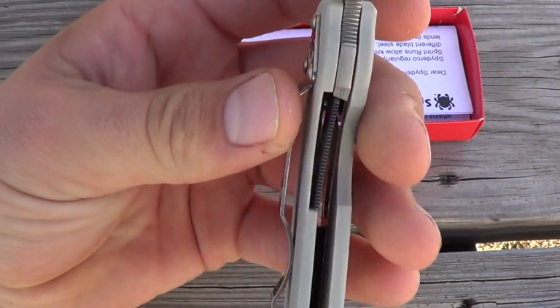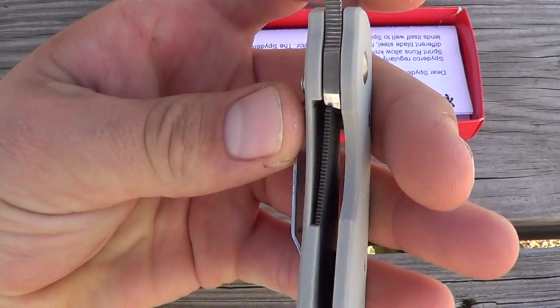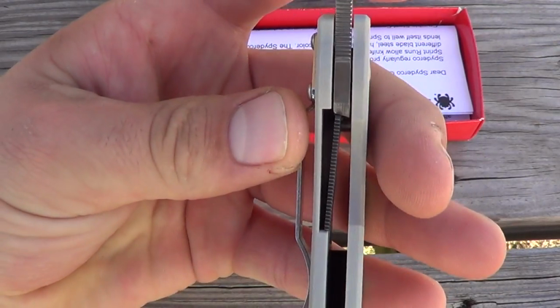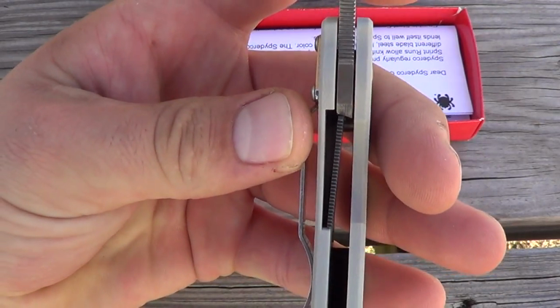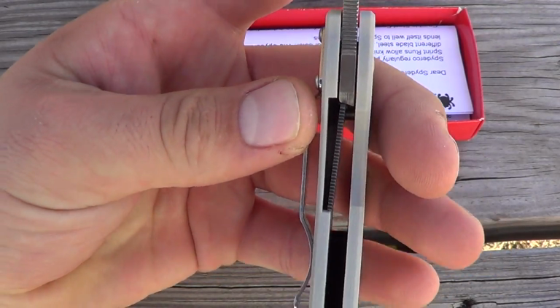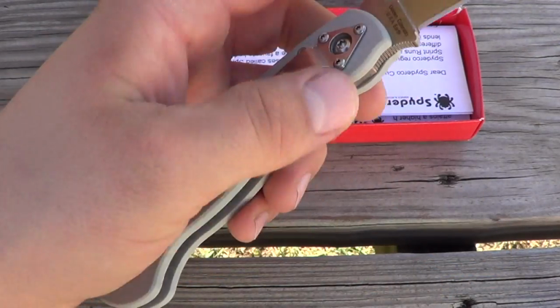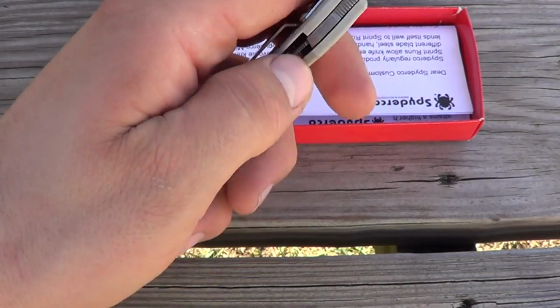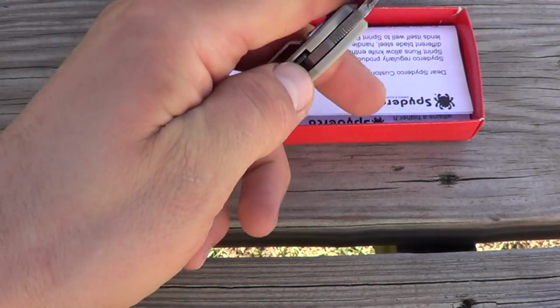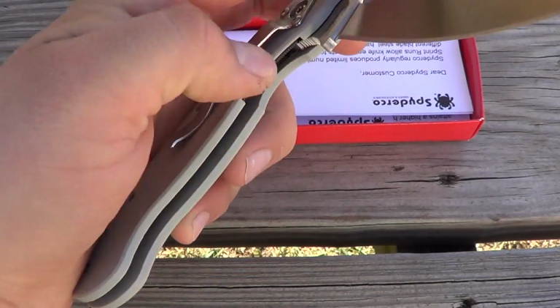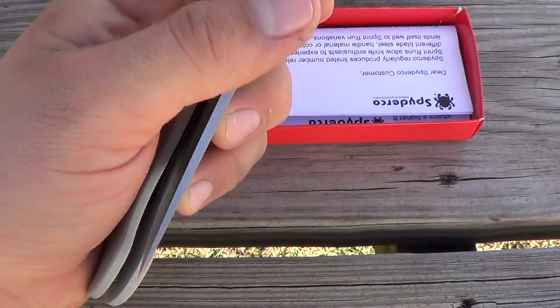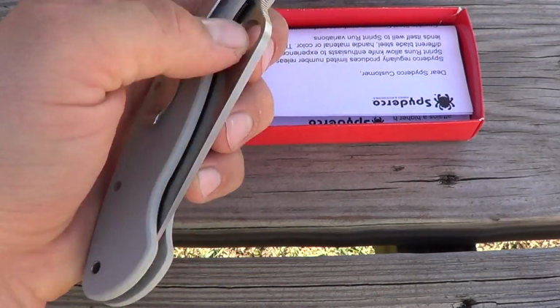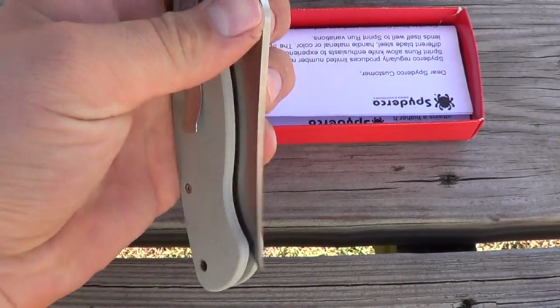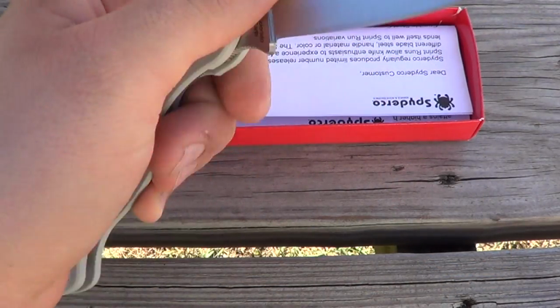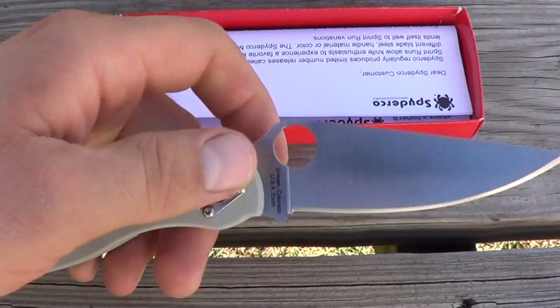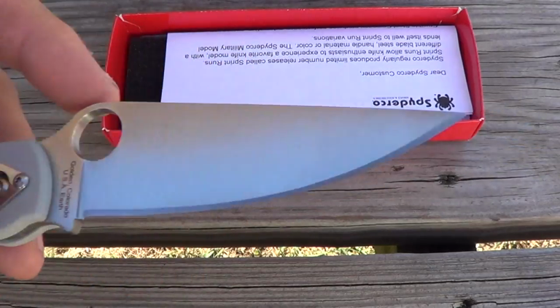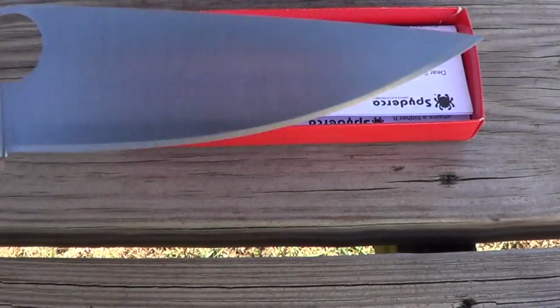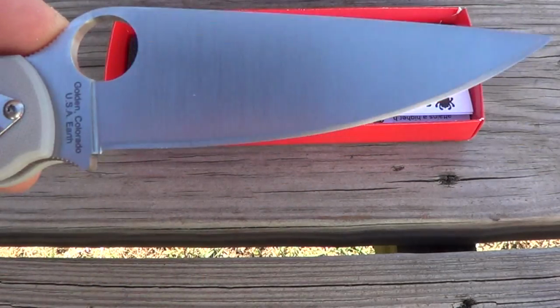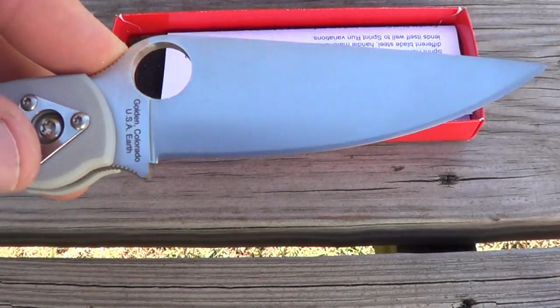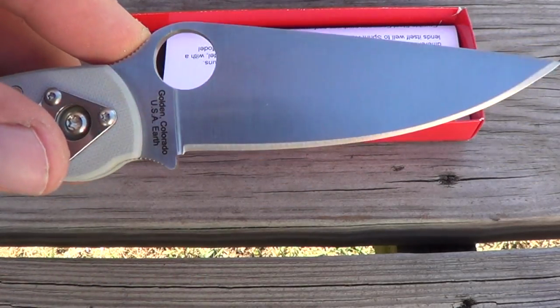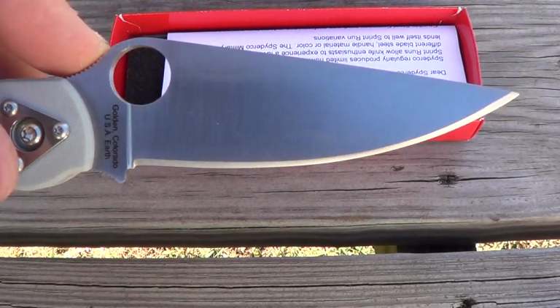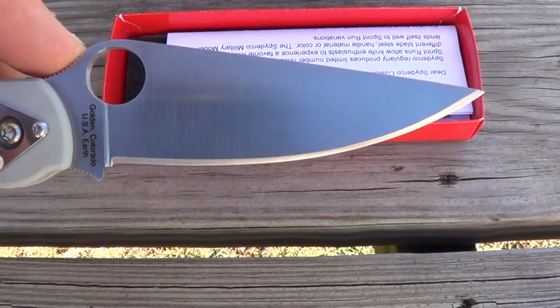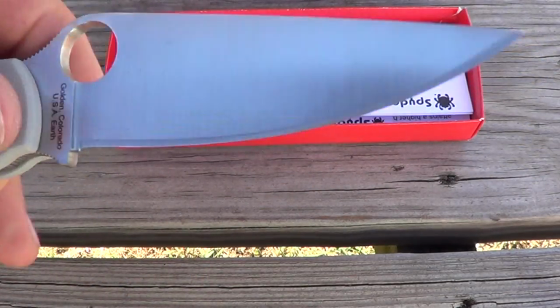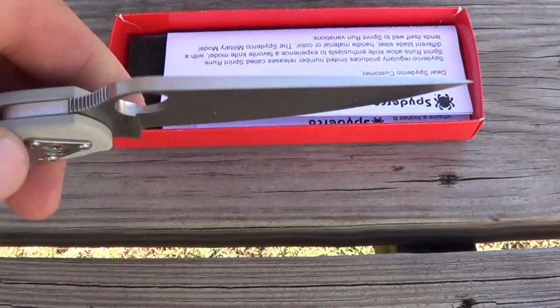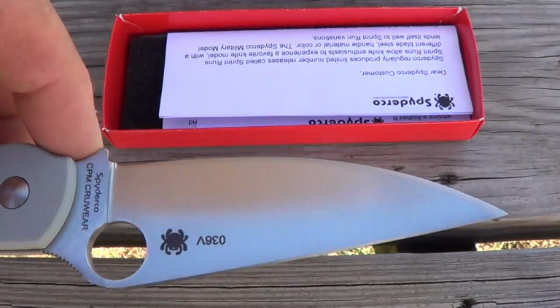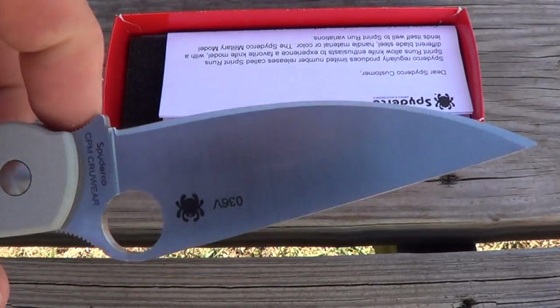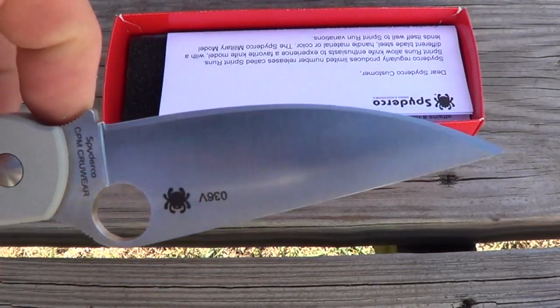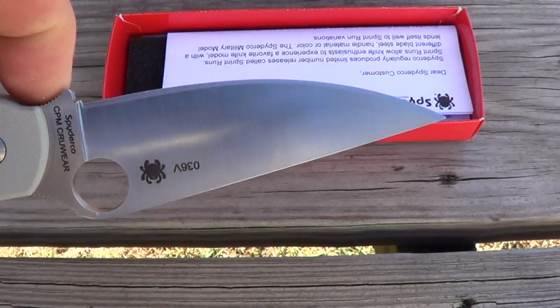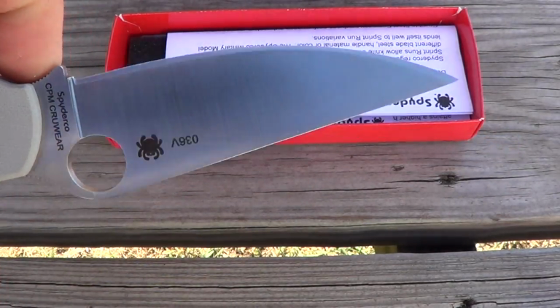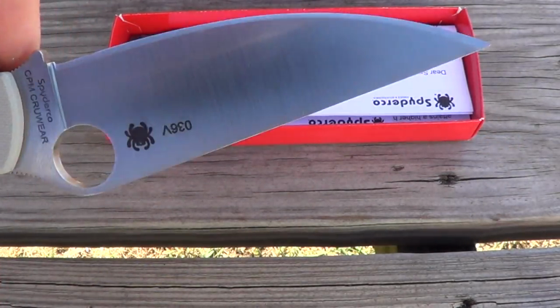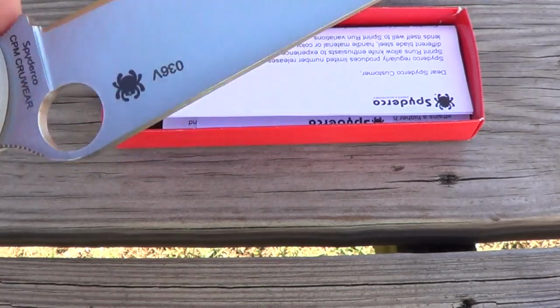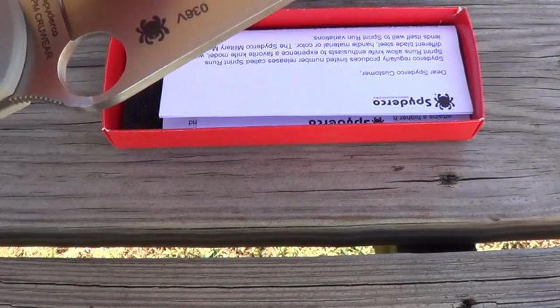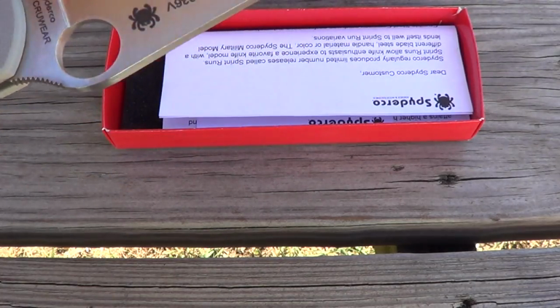Lockup's perfect — nice and early. Though the sharpening job's a little all over the place on this, so it's probably going to need some TLC.